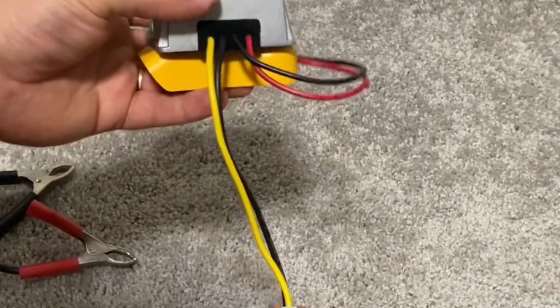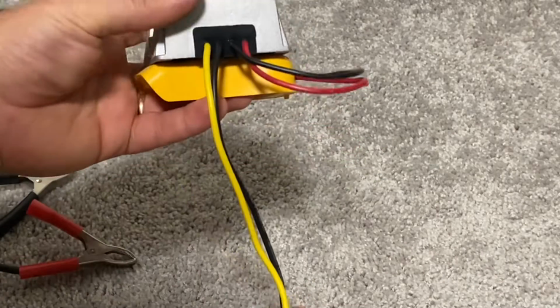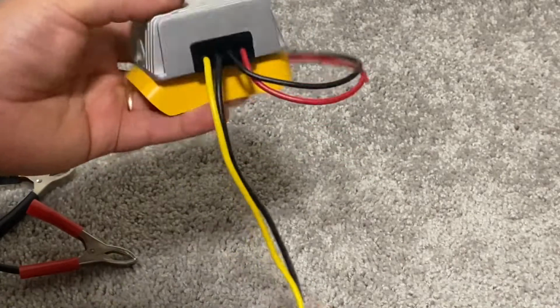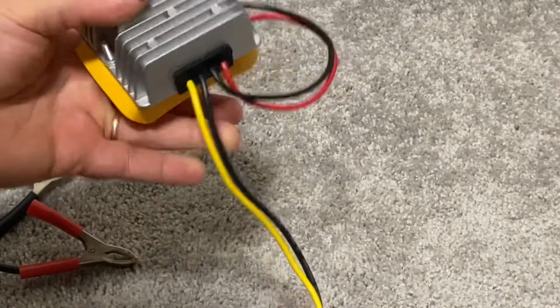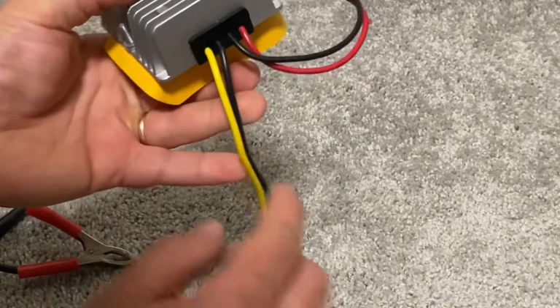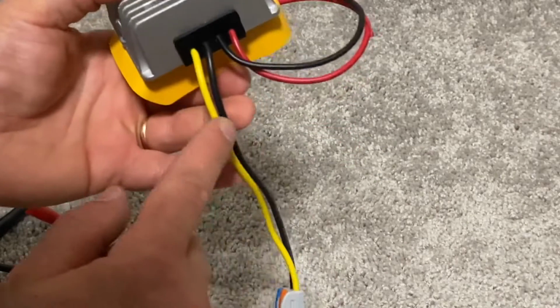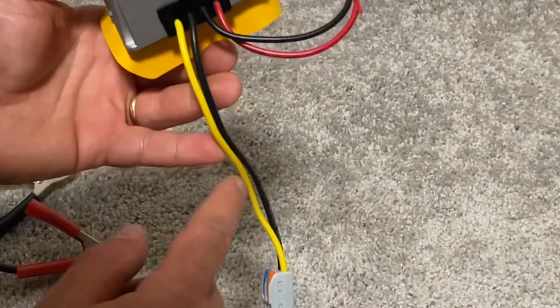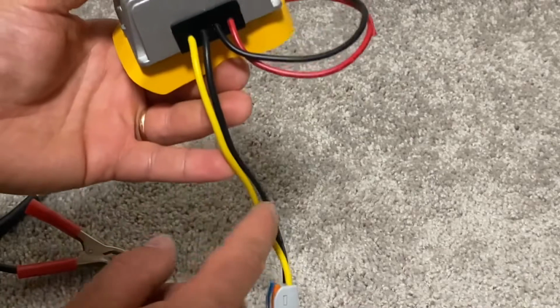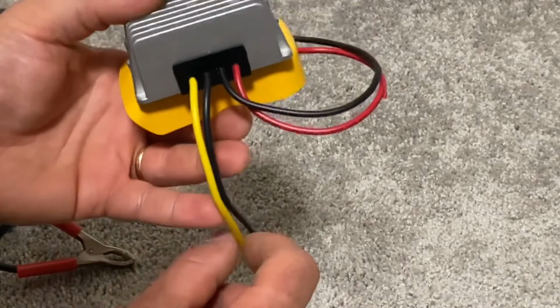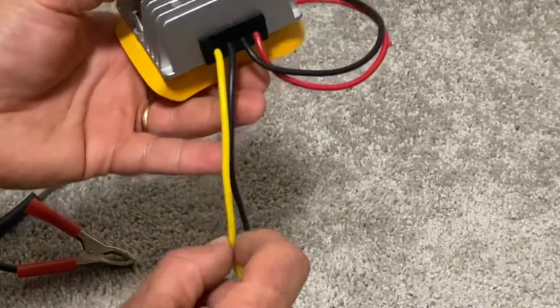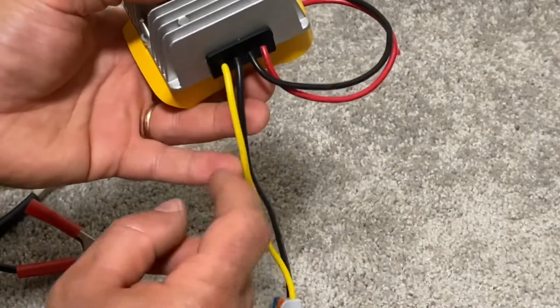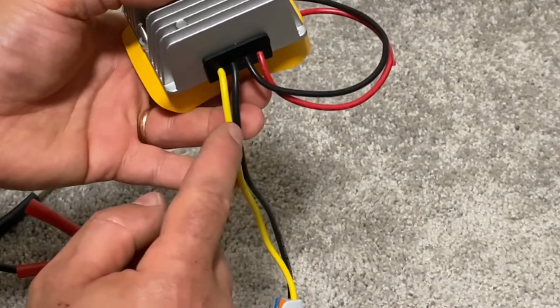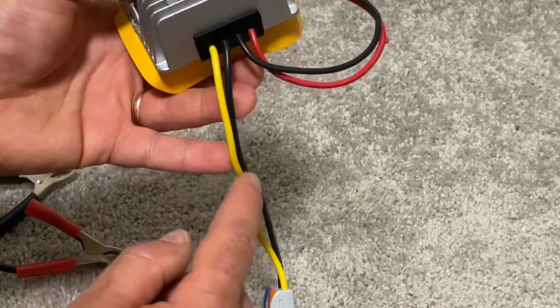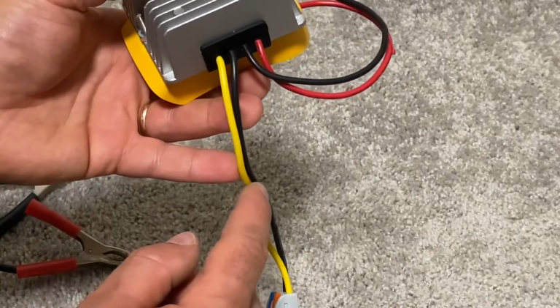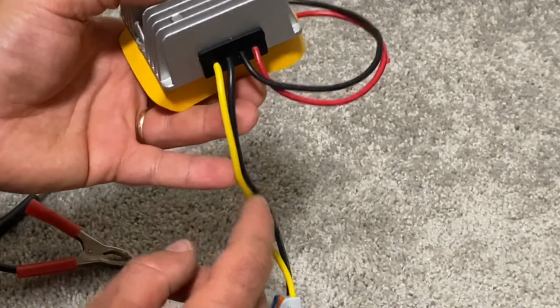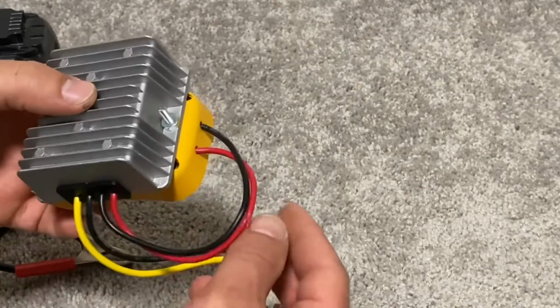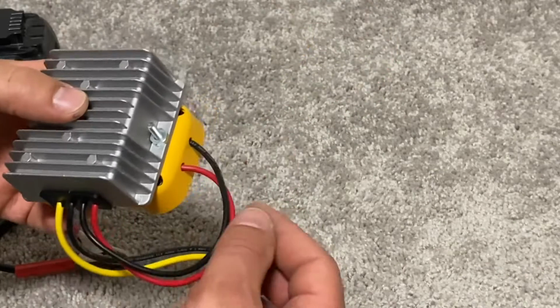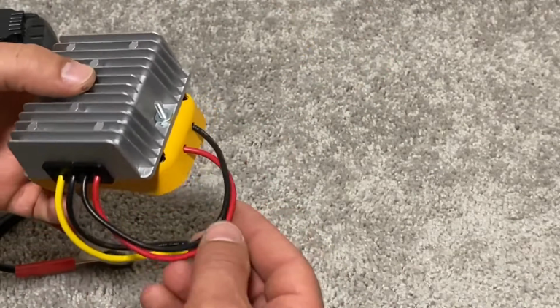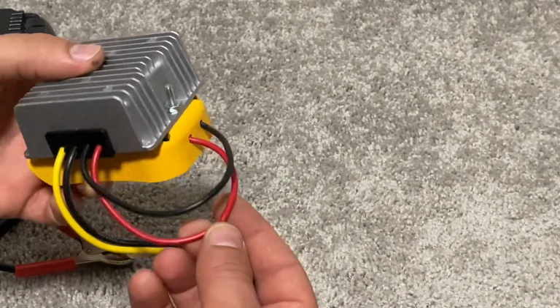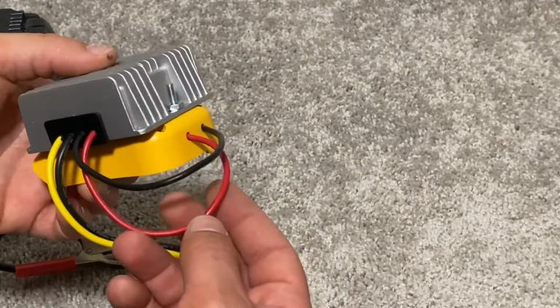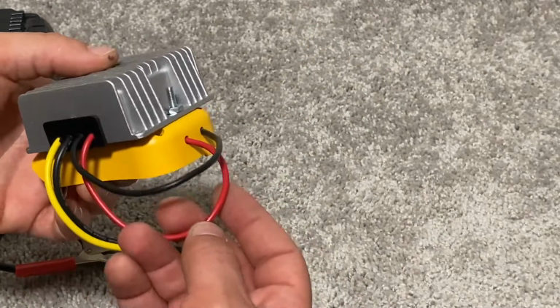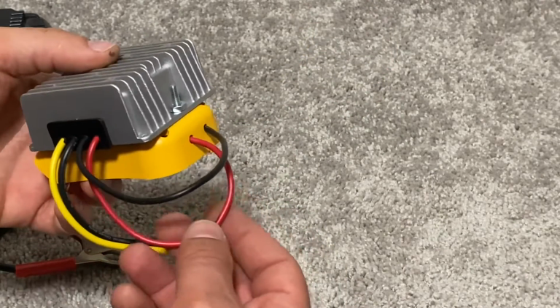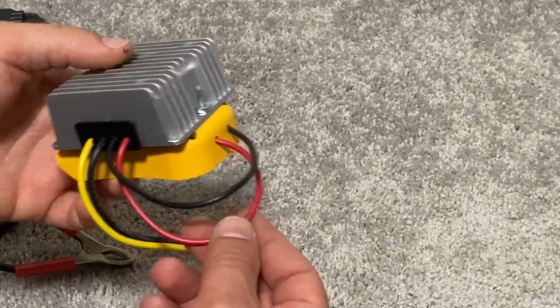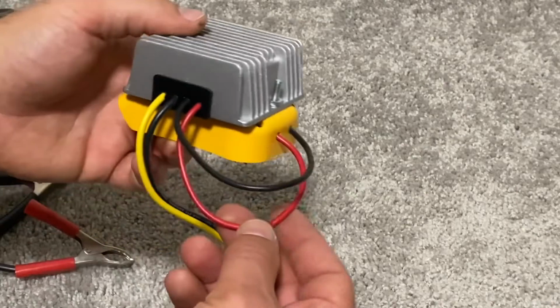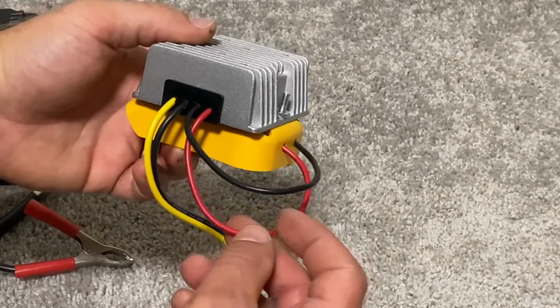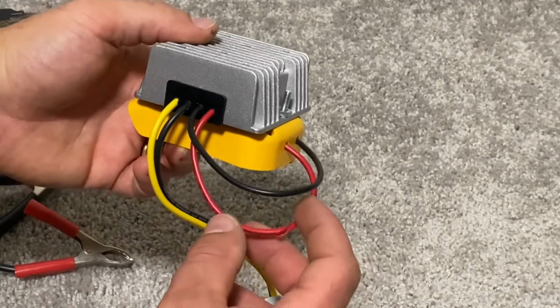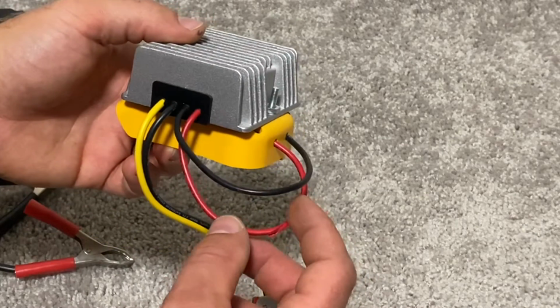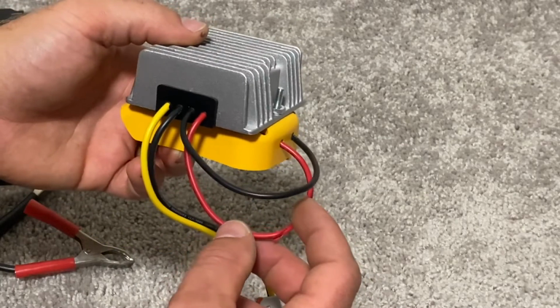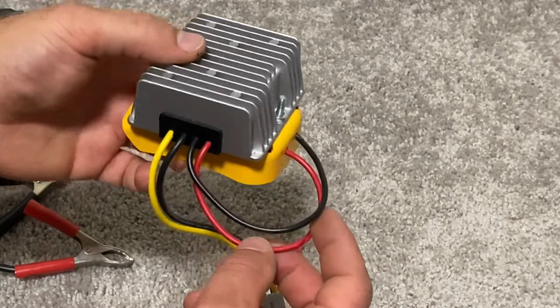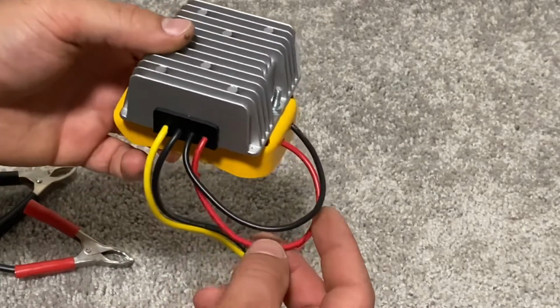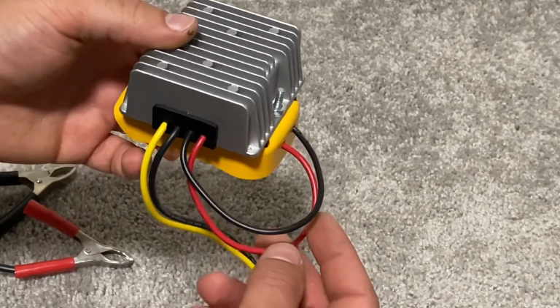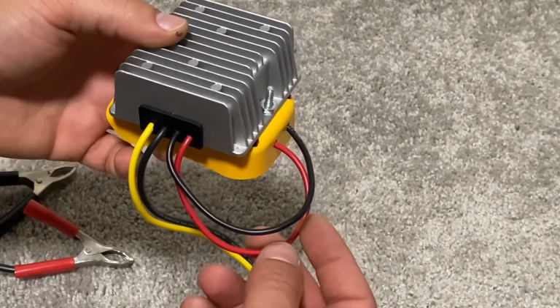The next upgrade I plan to do is put a fuse on the output yellow wire to prevent short circuit accidents, and then install a switch on the red input wire to be able to turn it off while it's not in use.